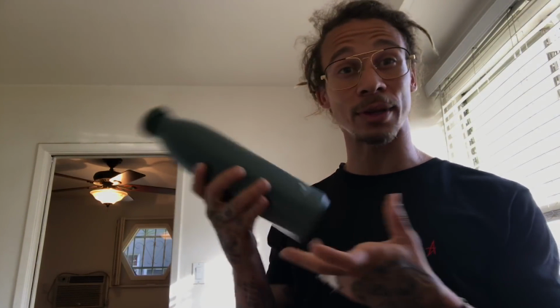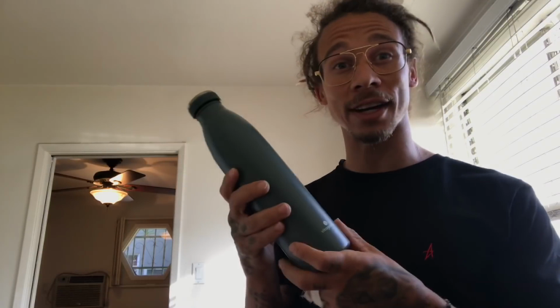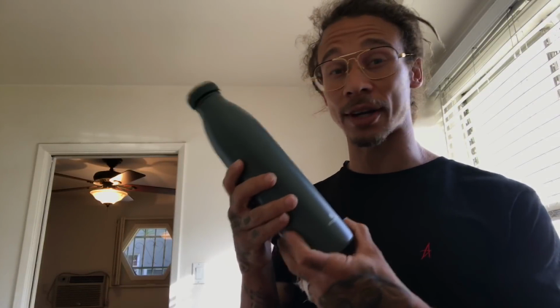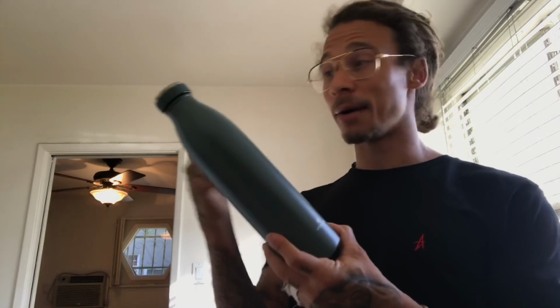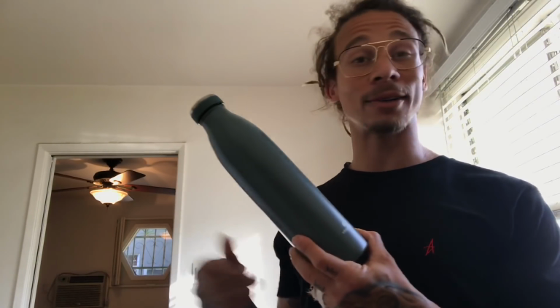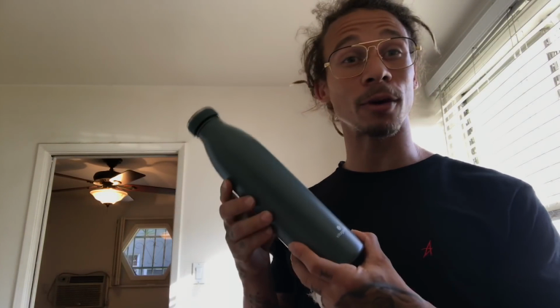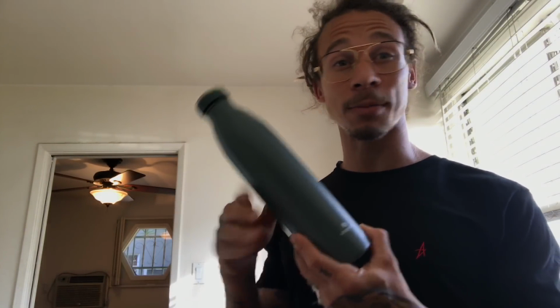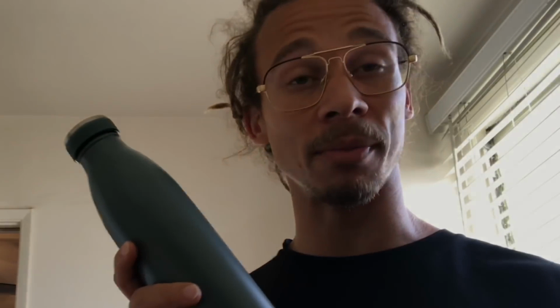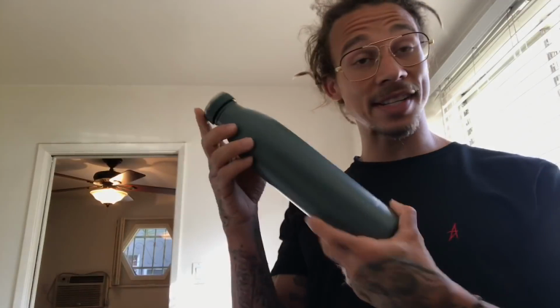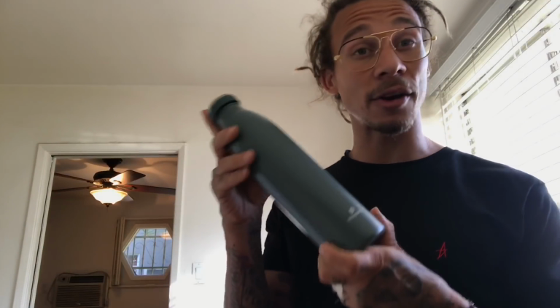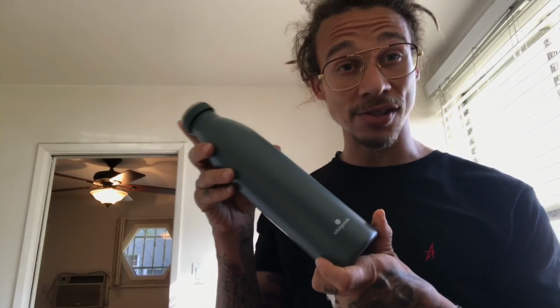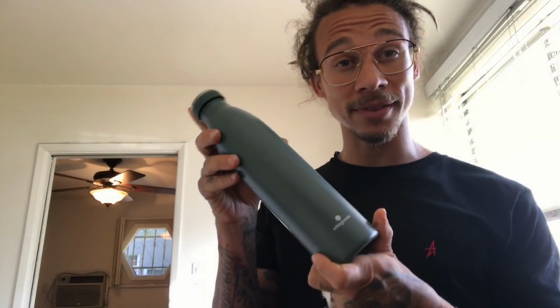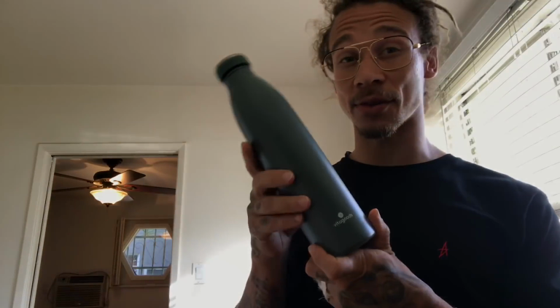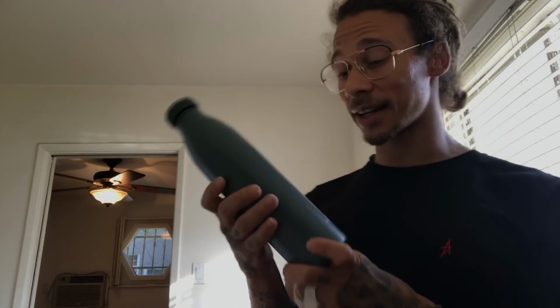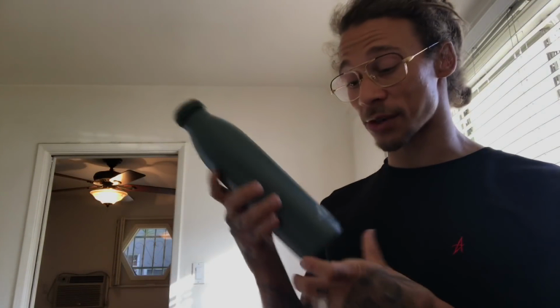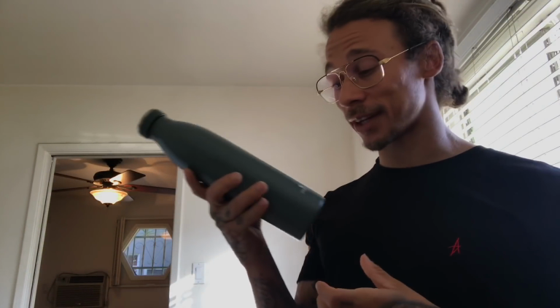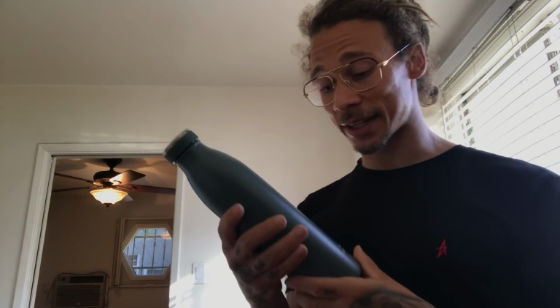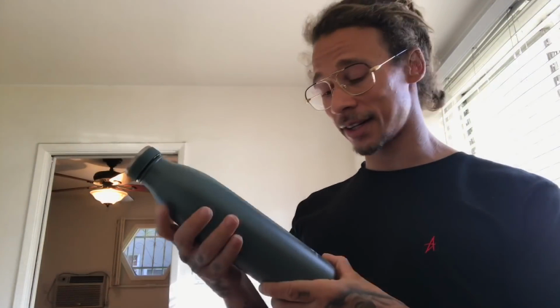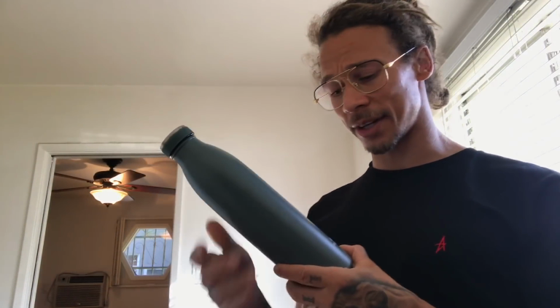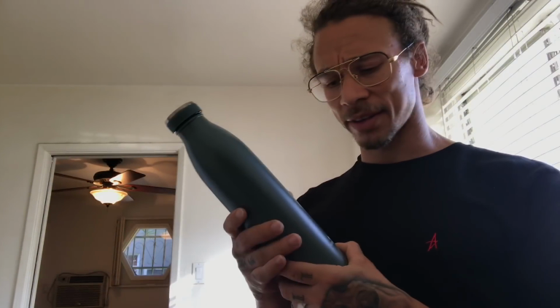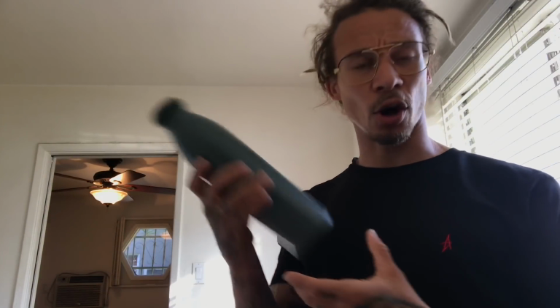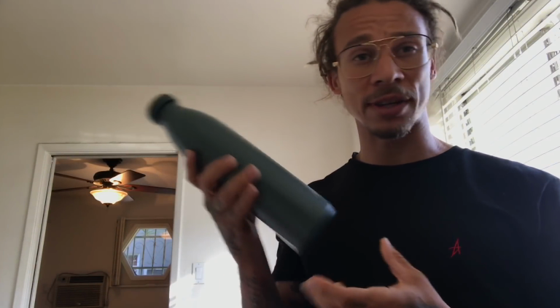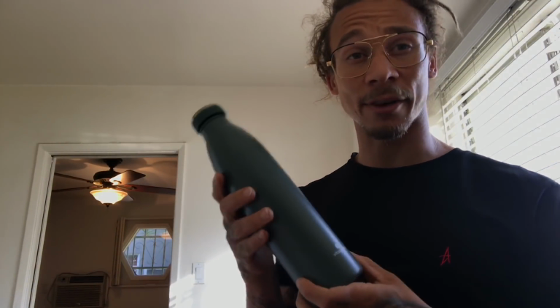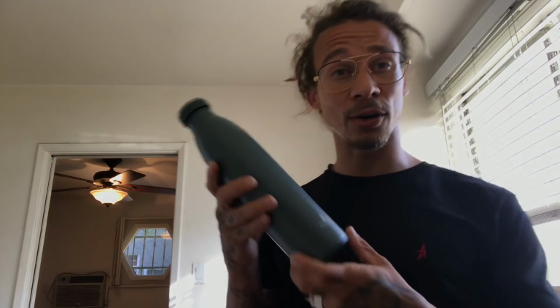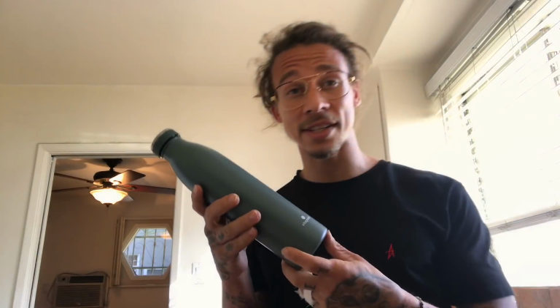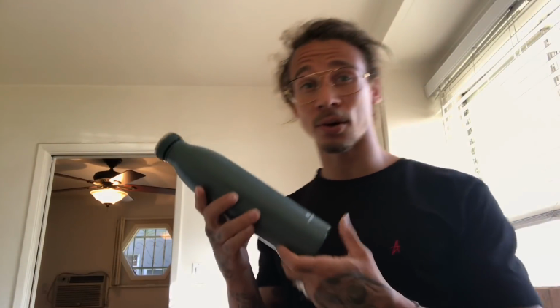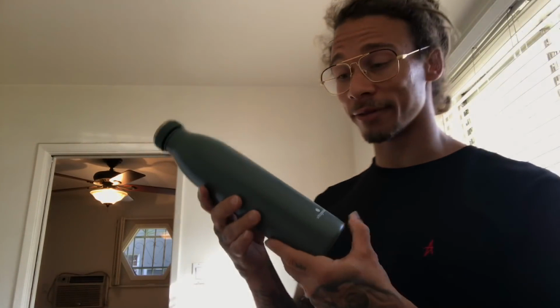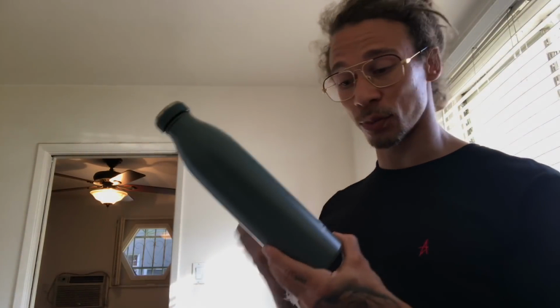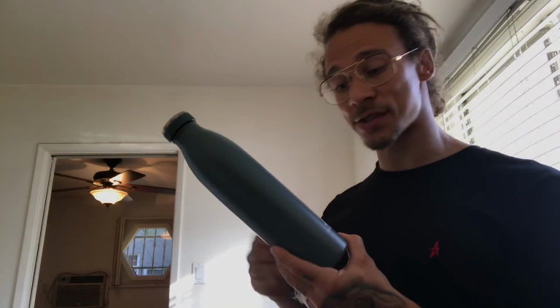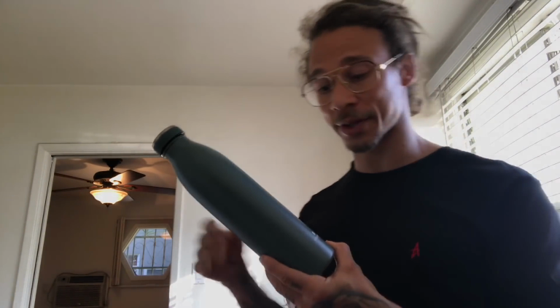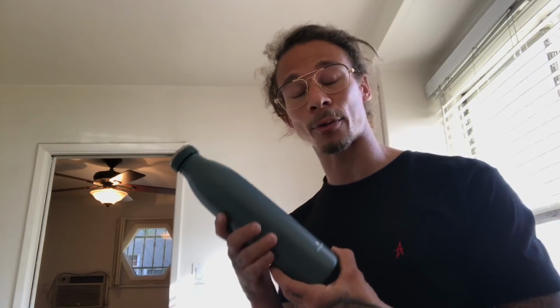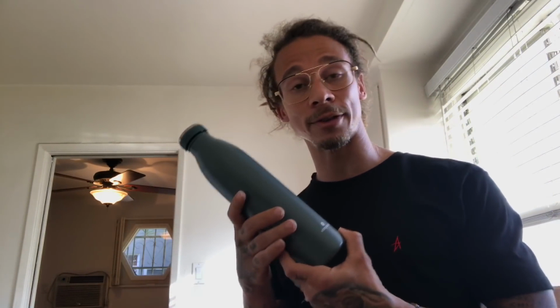Whenever I get hungry, I can just pound that warm soup, boom. This thing is very essential. This is great. I'm so hyped on this right now. I have cold drinks whenever I want cold drinks, warm food, warm soups whenever I want warm foods.